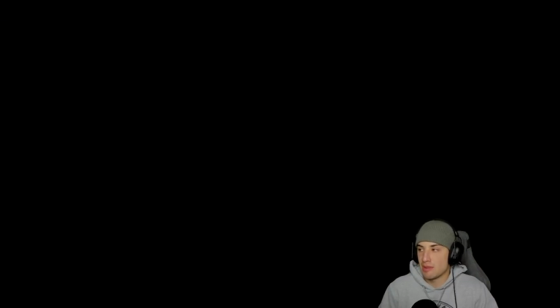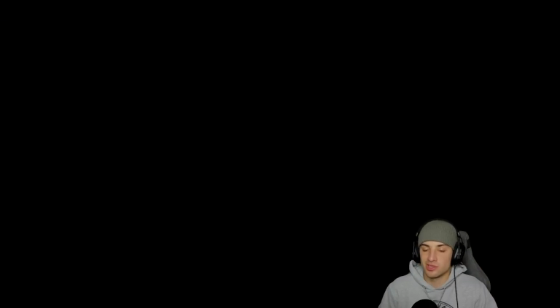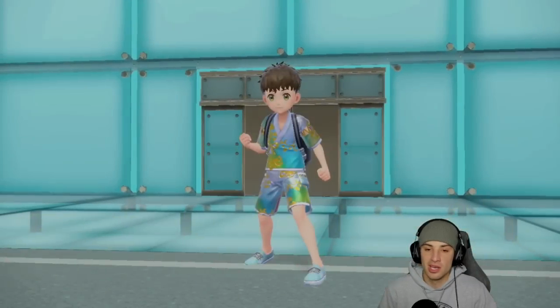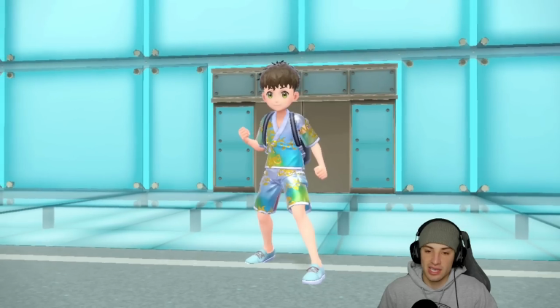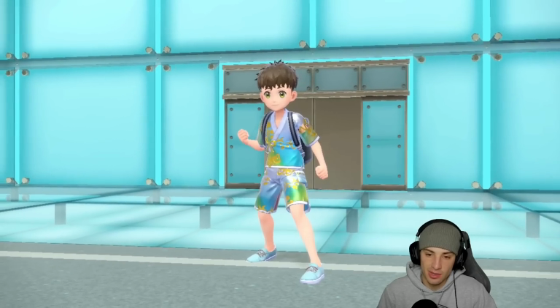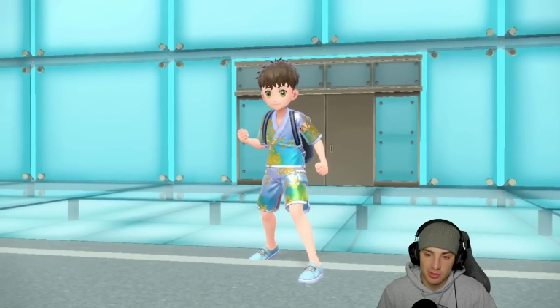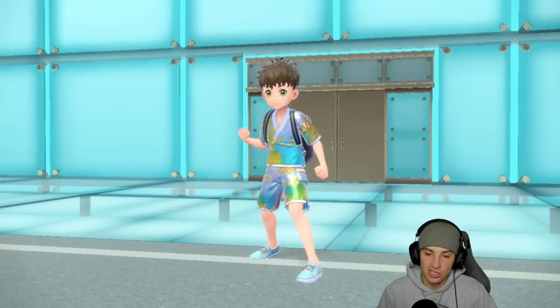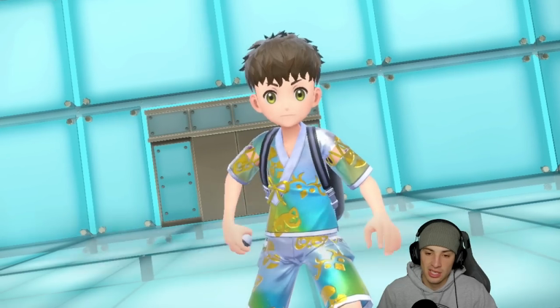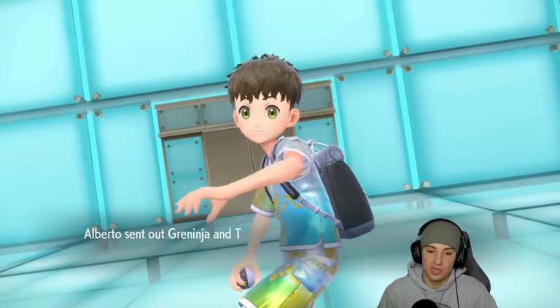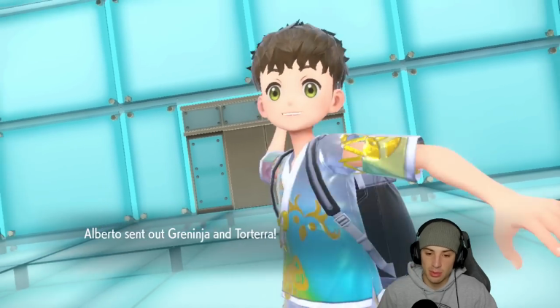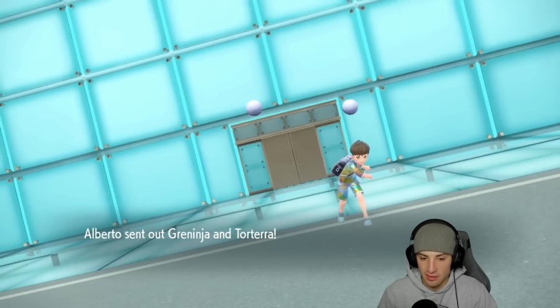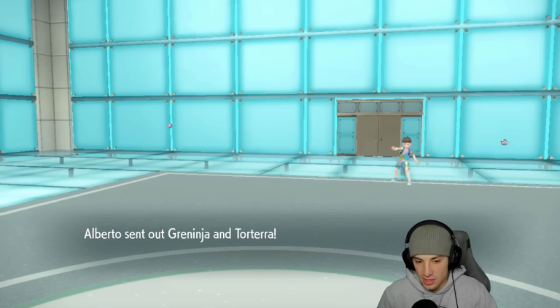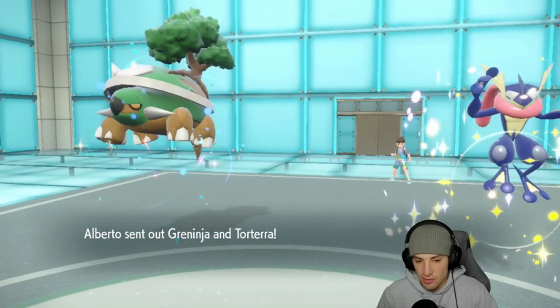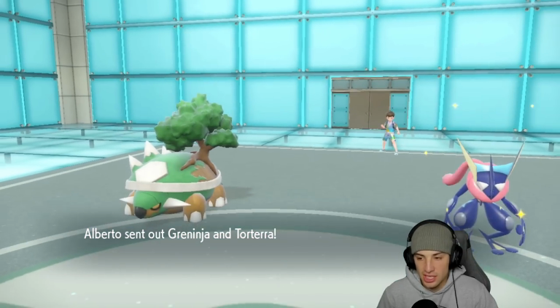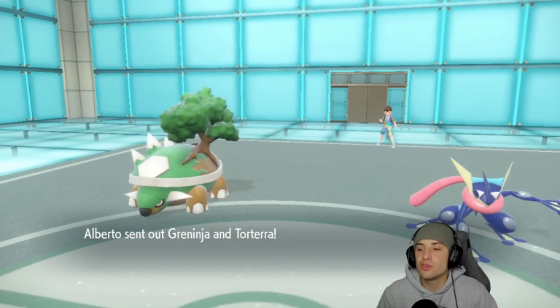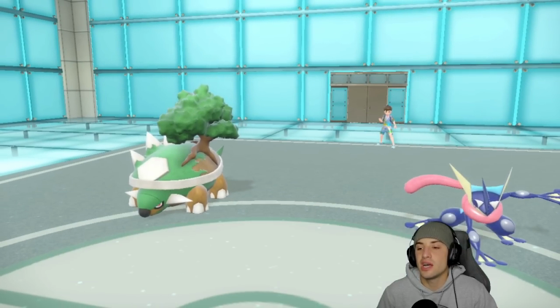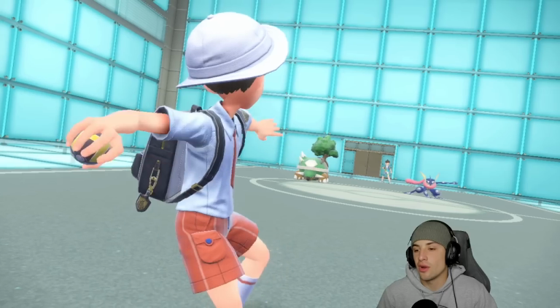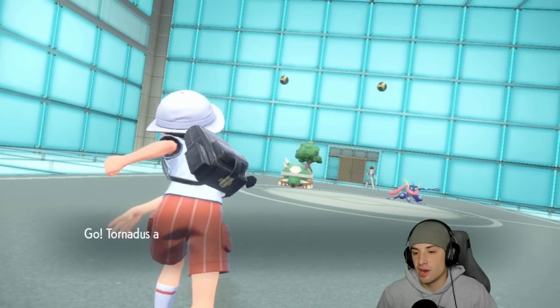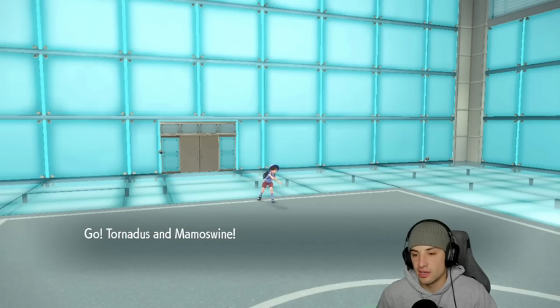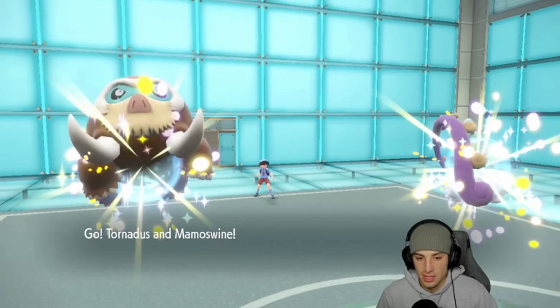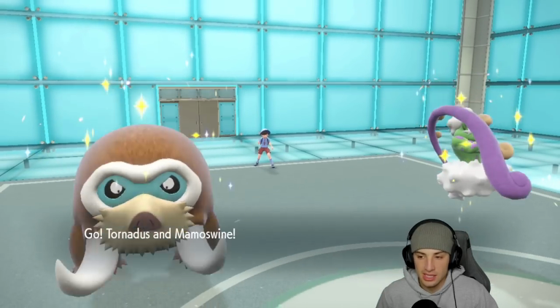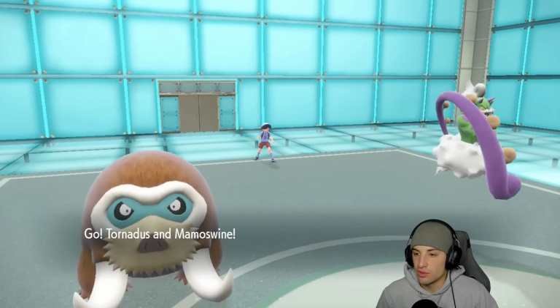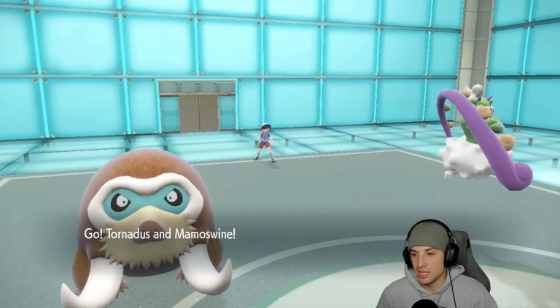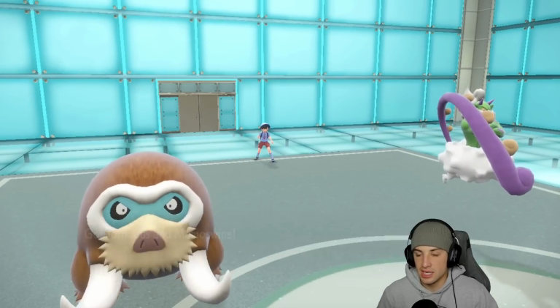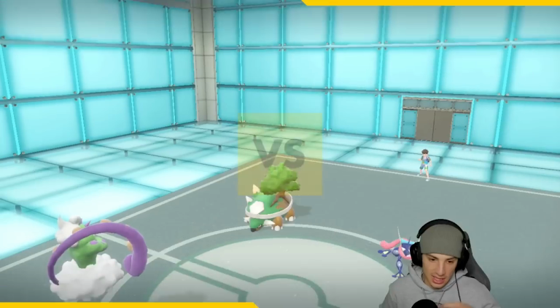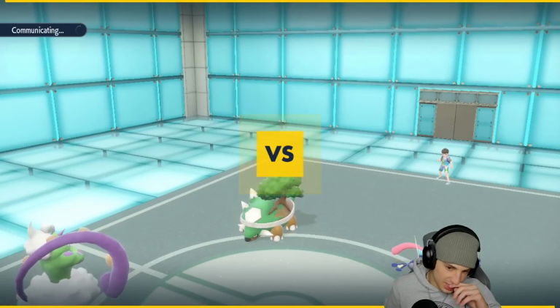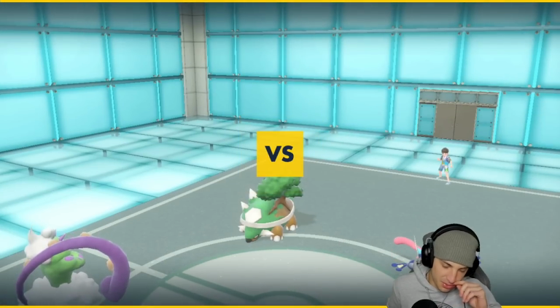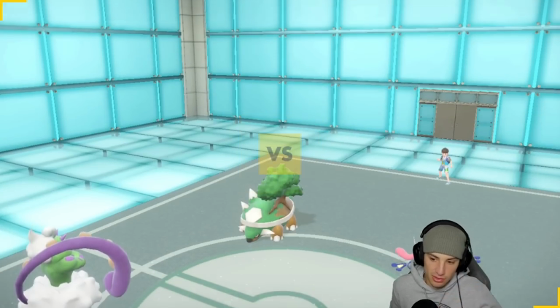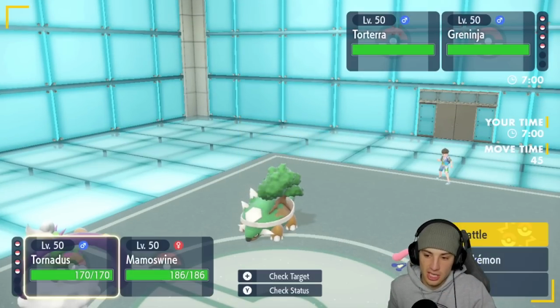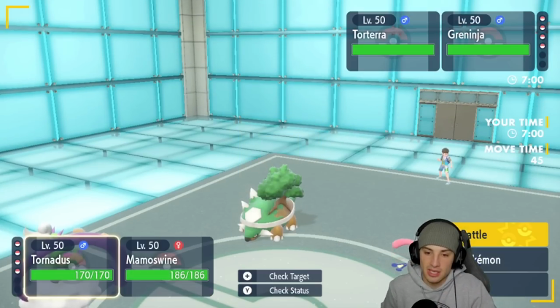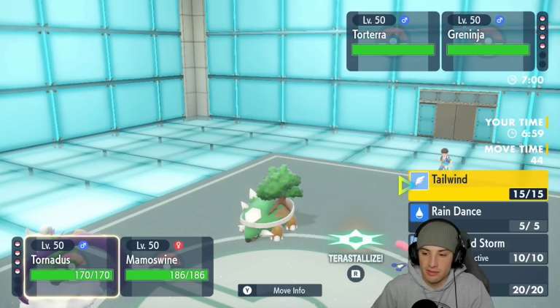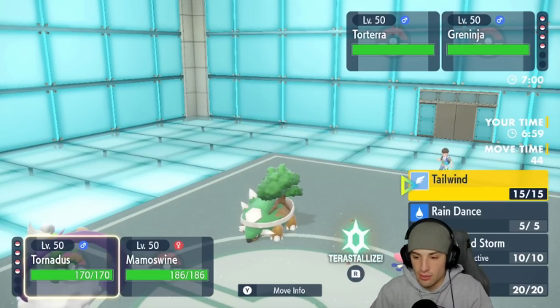We also have Mamoswine on the squad — if I can hit Torterra with Ice Shard it's four times super effective. Greninja and Torterra are gonna be the threats here. I think it's gonna be pretty simple to just set up a nice Tailwind and get the speed going.